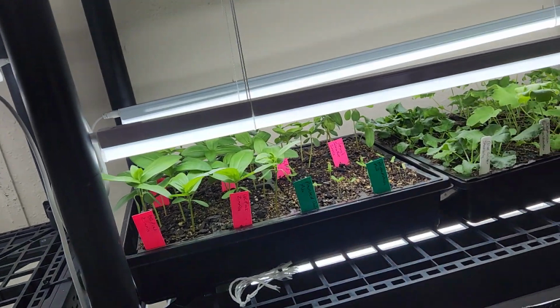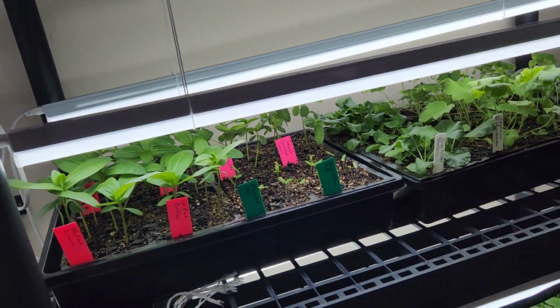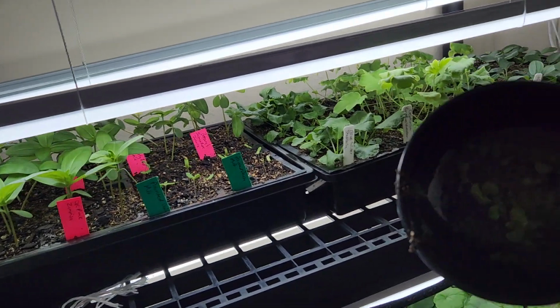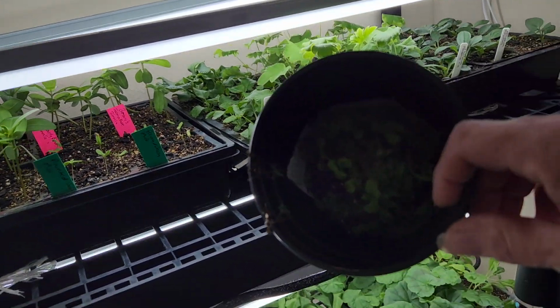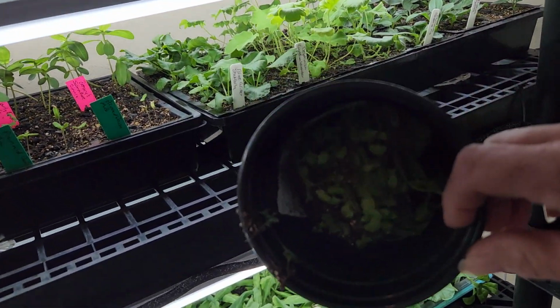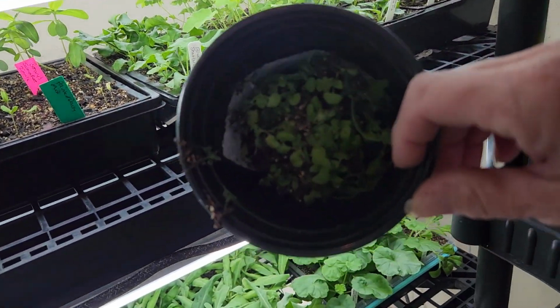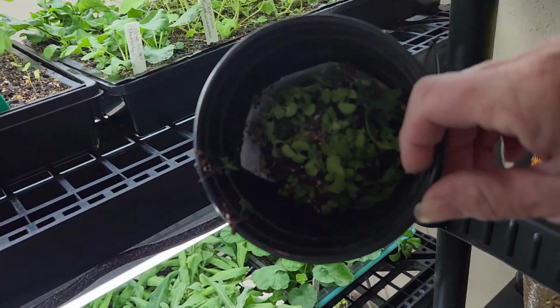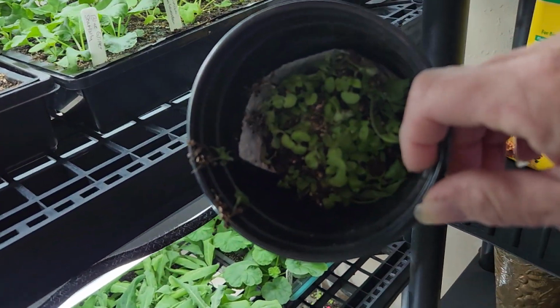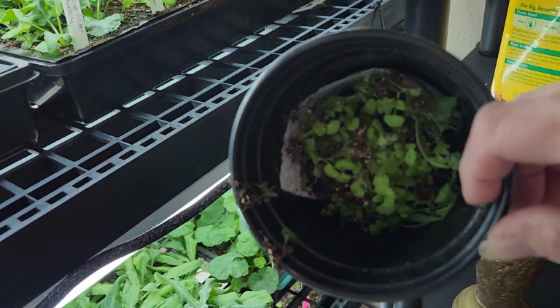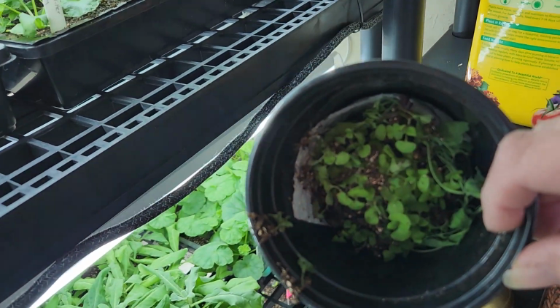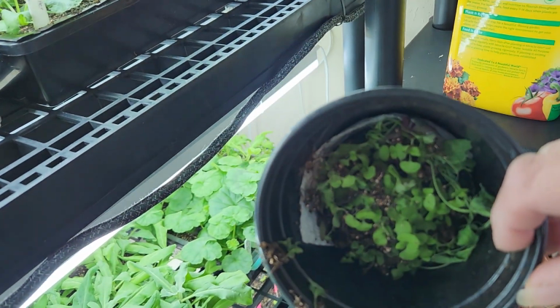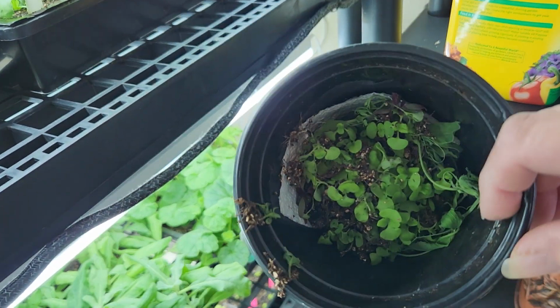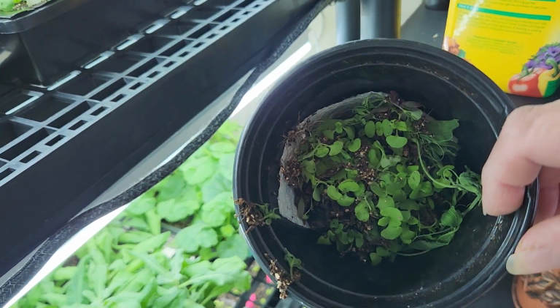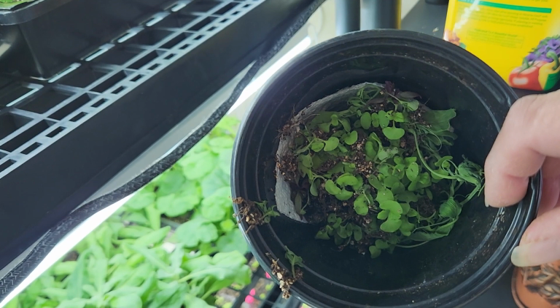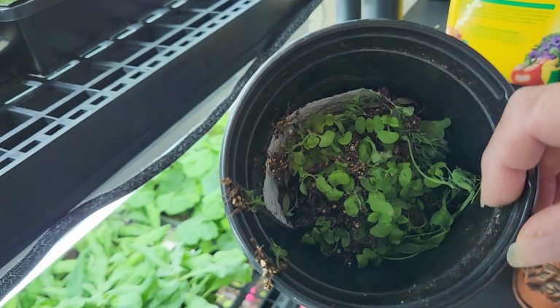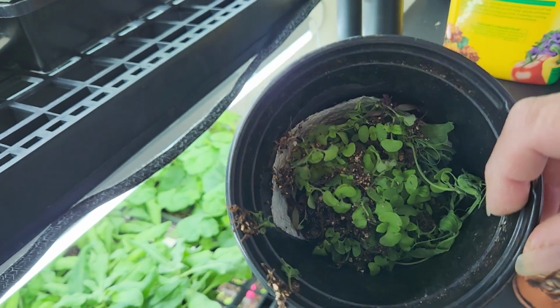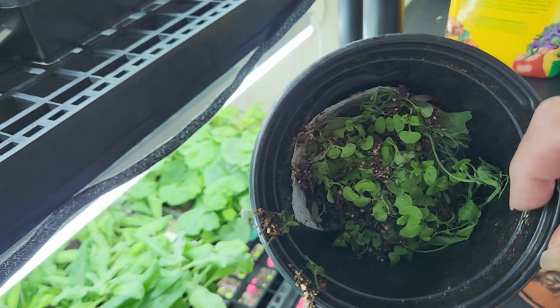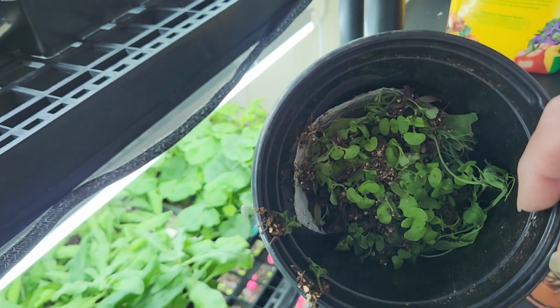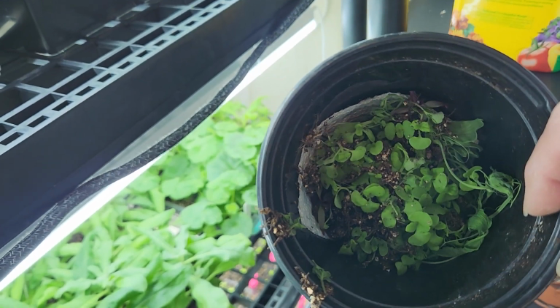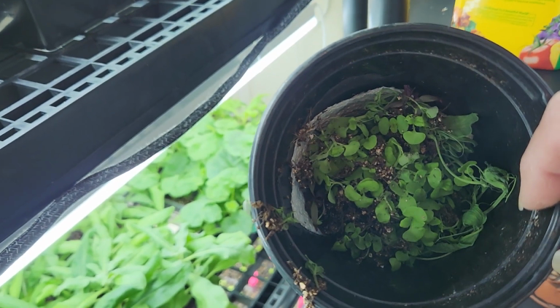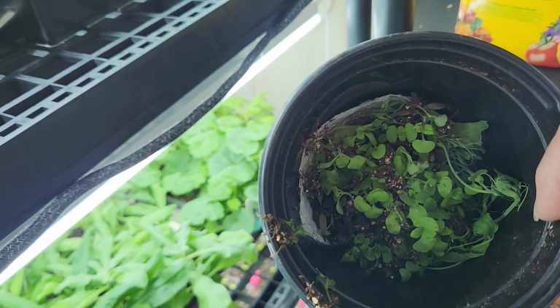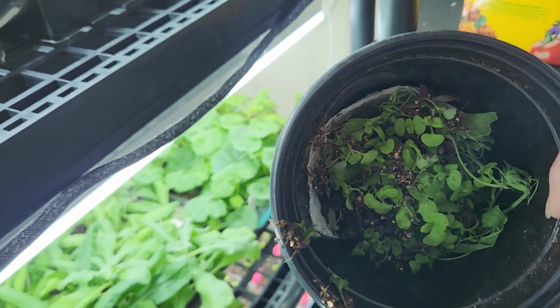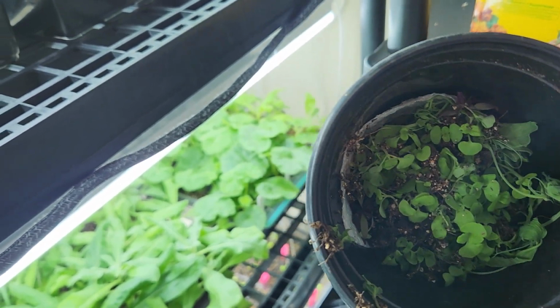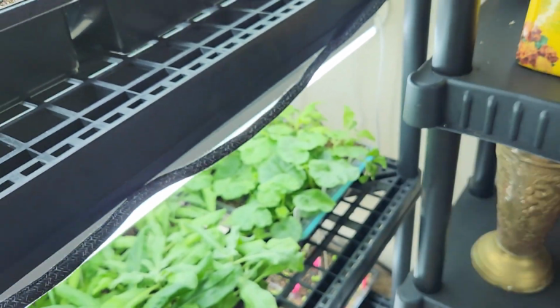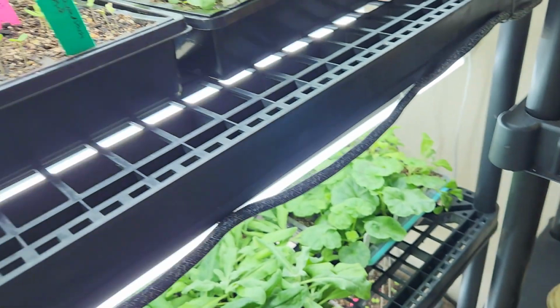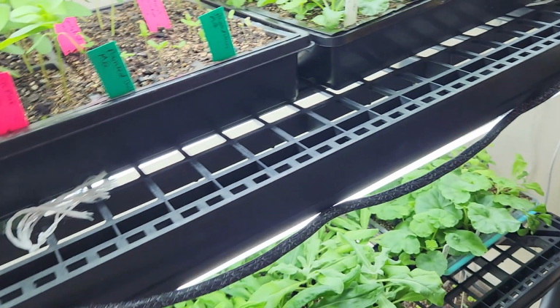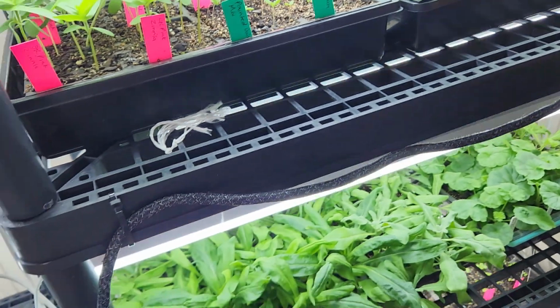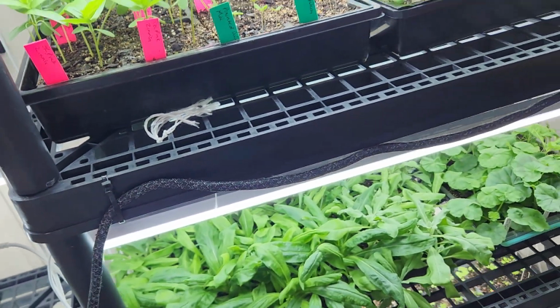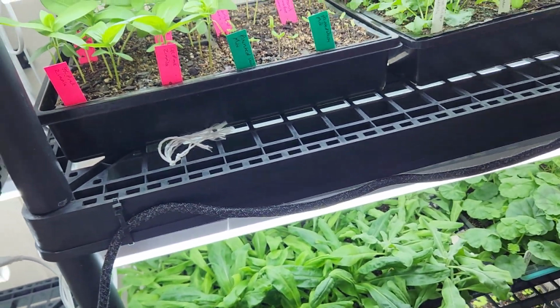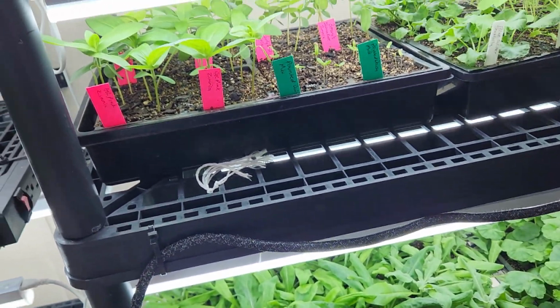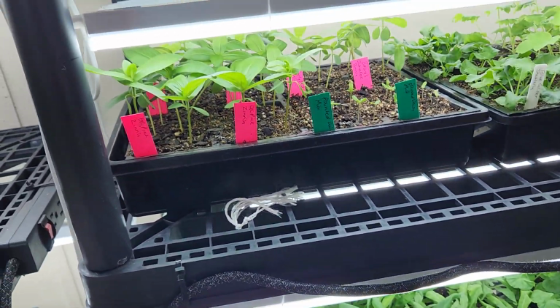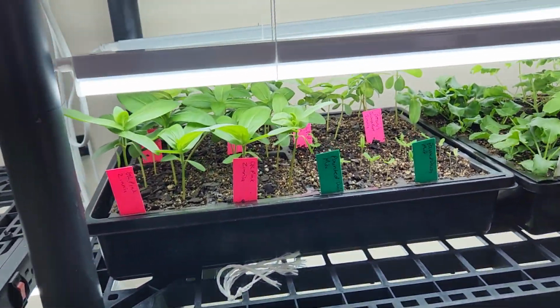I'll show you my little bucket here full of thinnings. And it's been several days since I've done any, but it's staying green — I guess there's enough humidity in here to keep it like that.